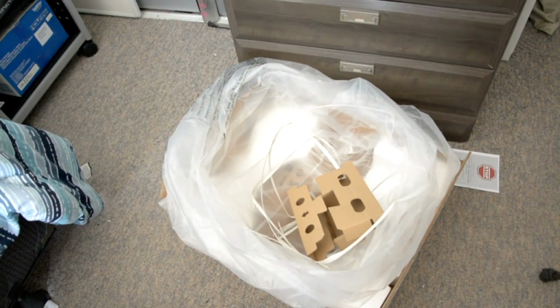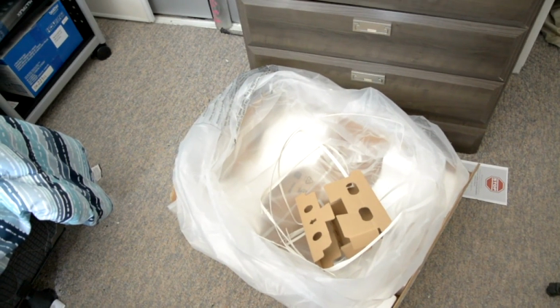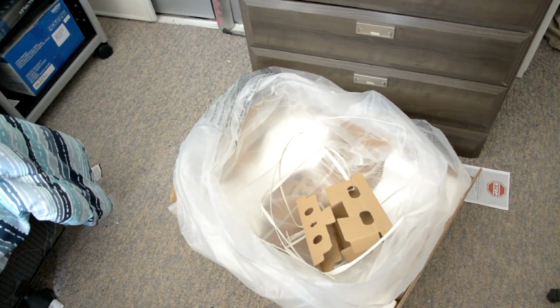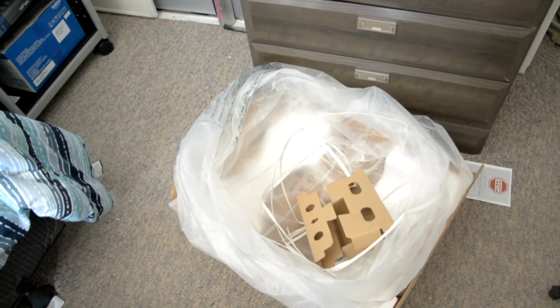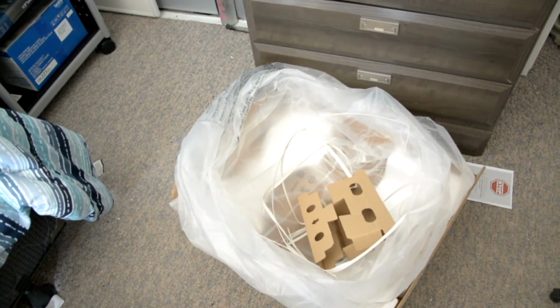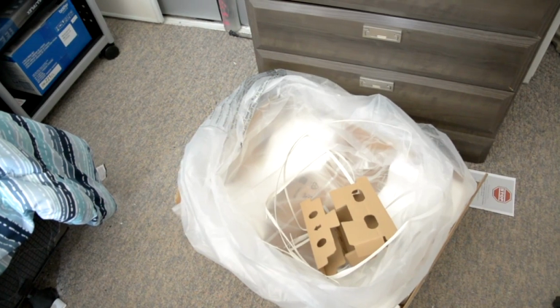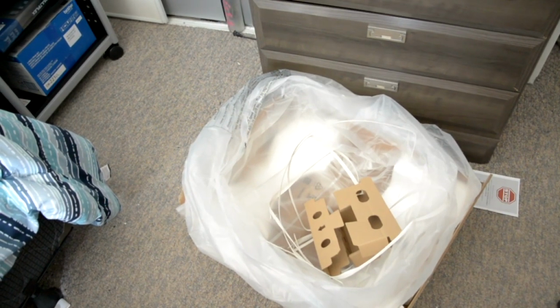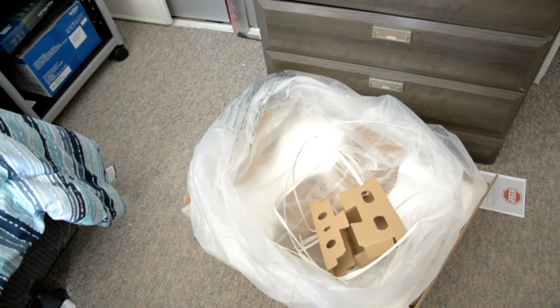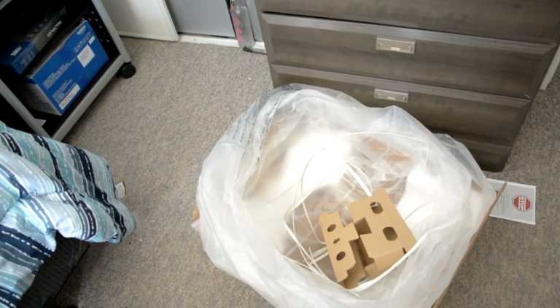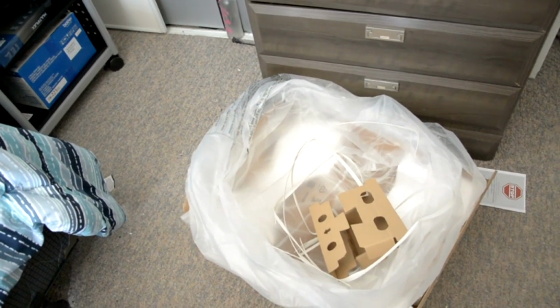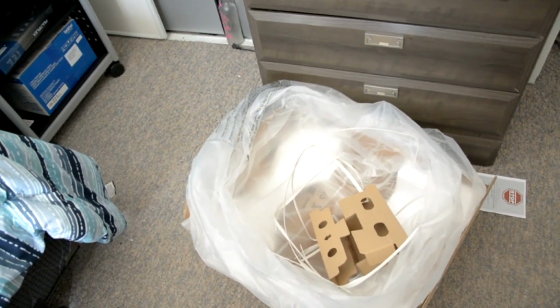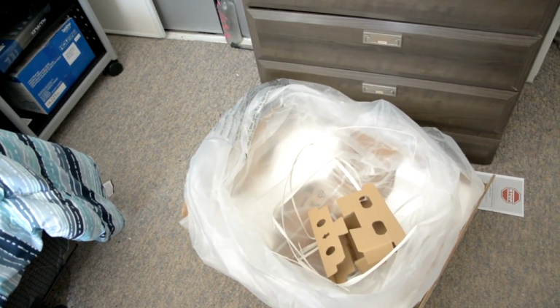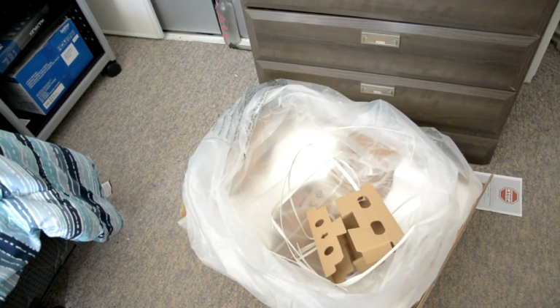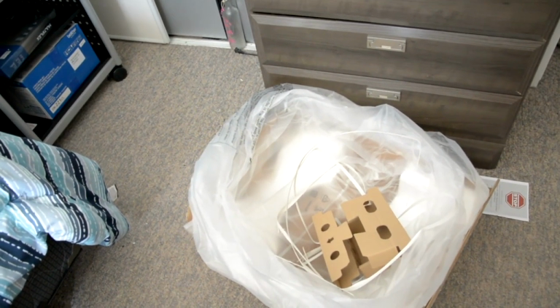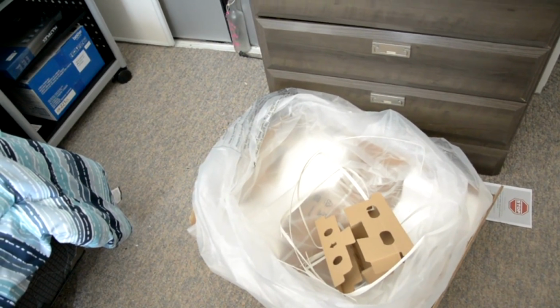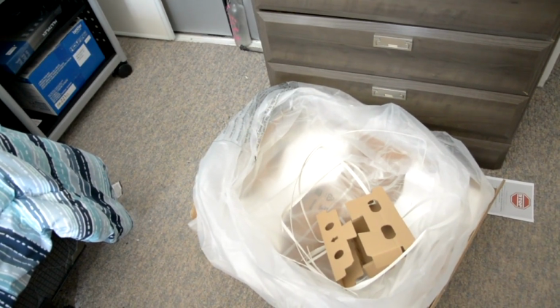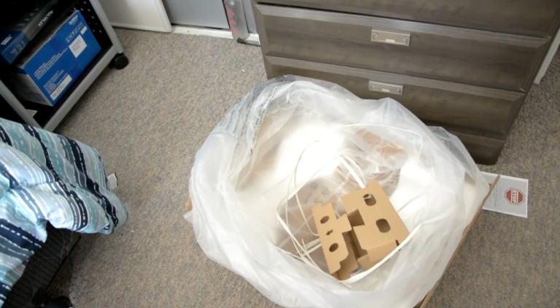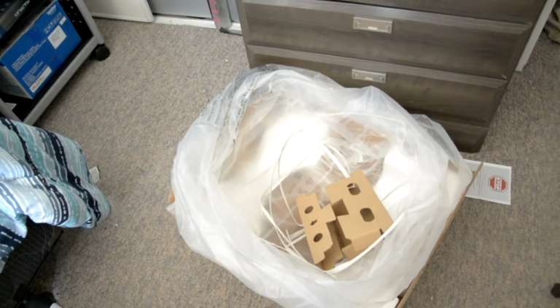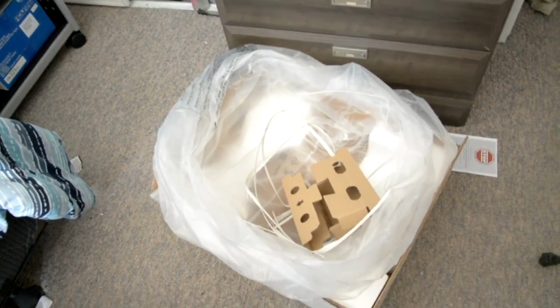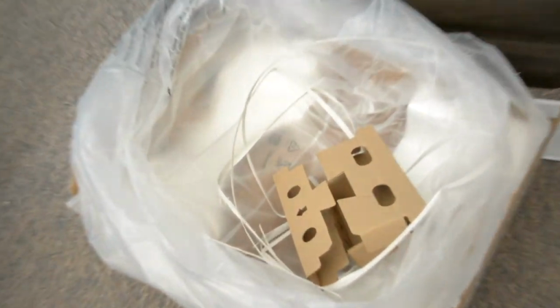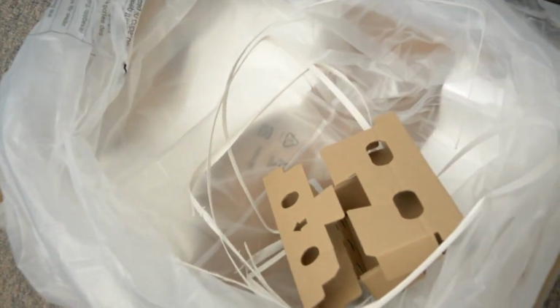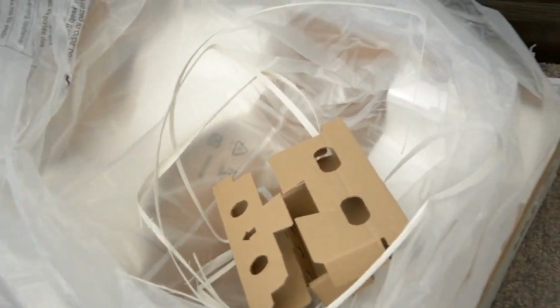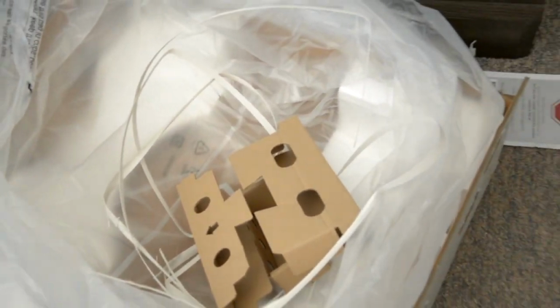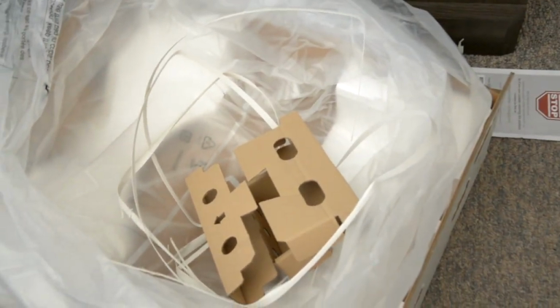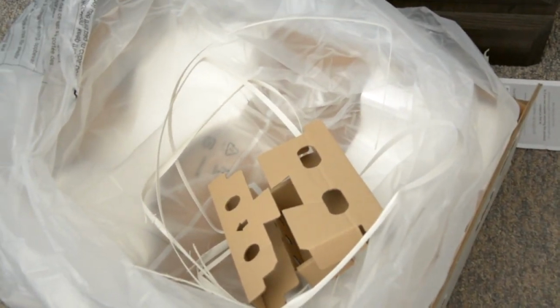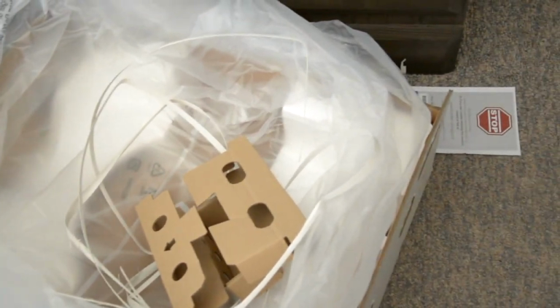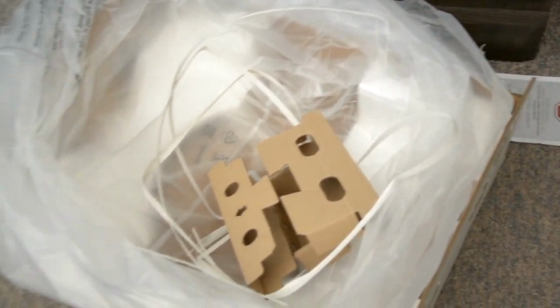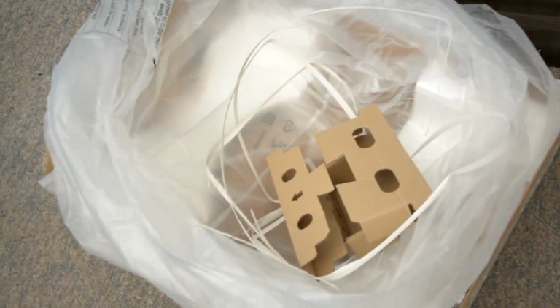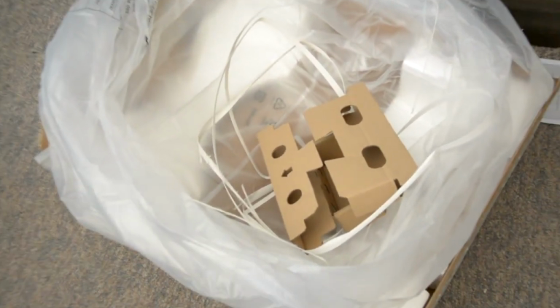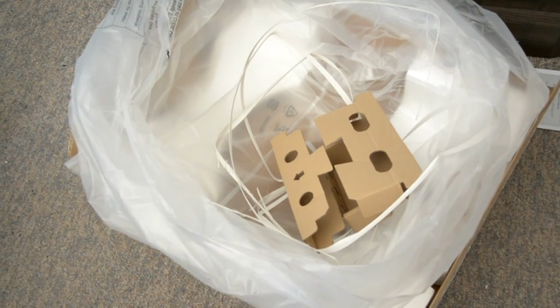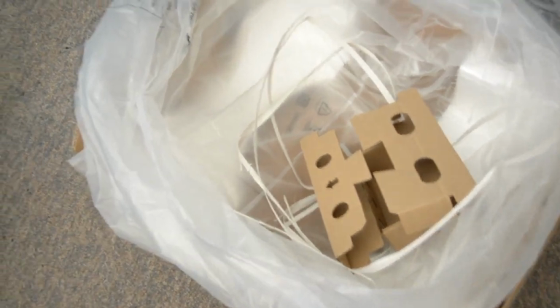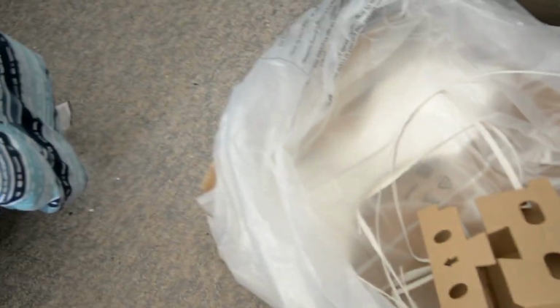I actually did it — it was pretty easy. It wasn't as heavy as I thought it was. You just have to grip it properly. I finally got it out of that box by carefully removing the wrap. I did a really good job of that.